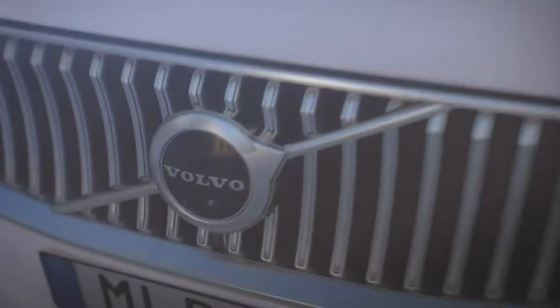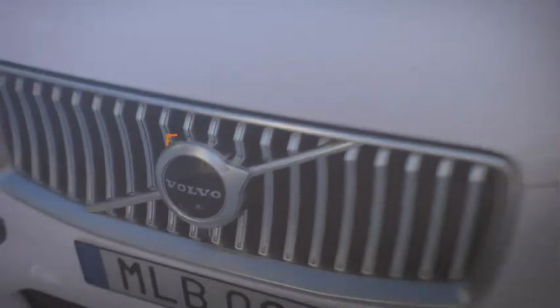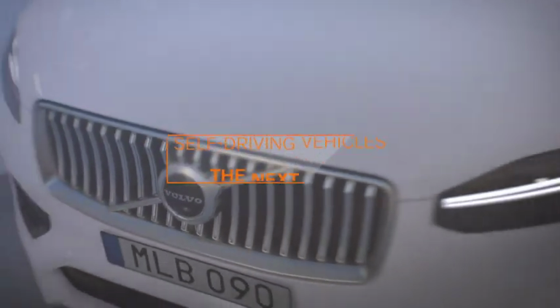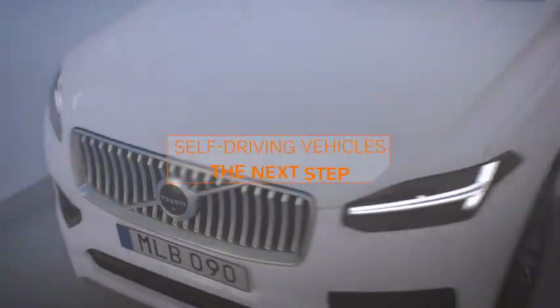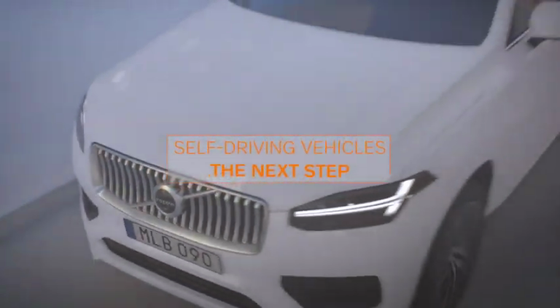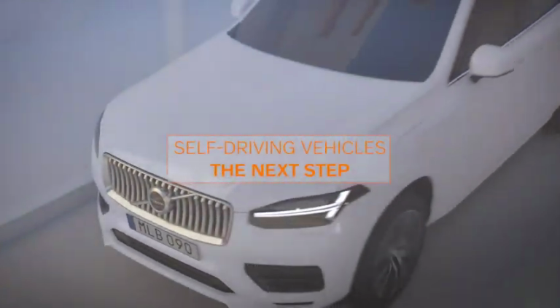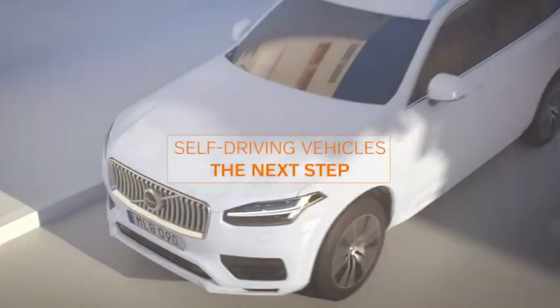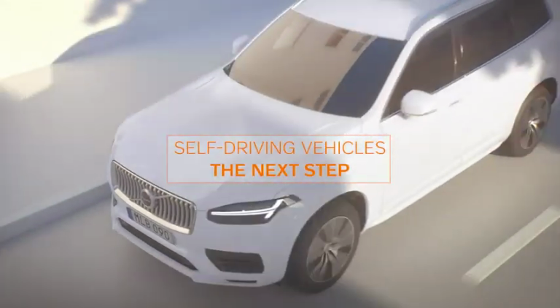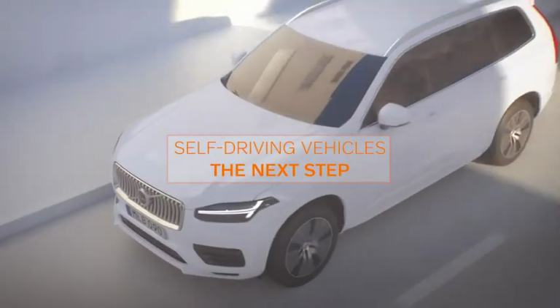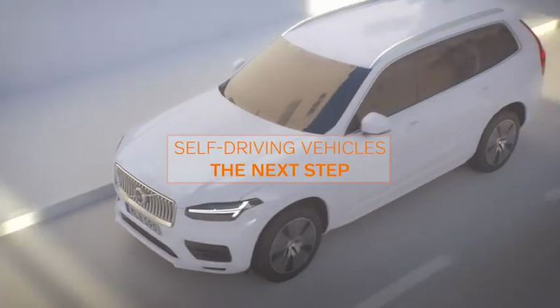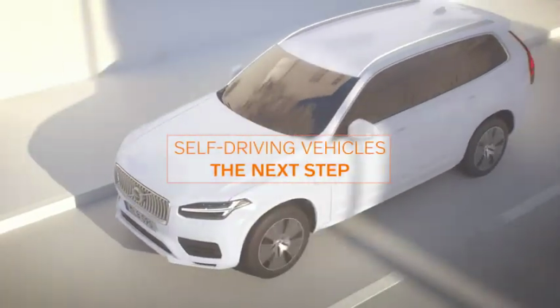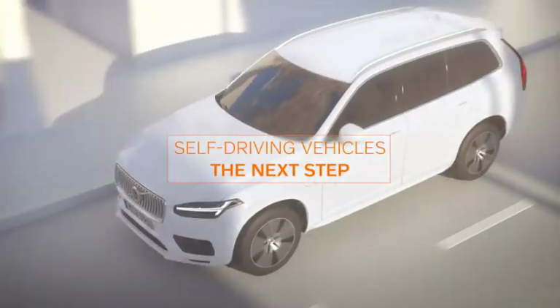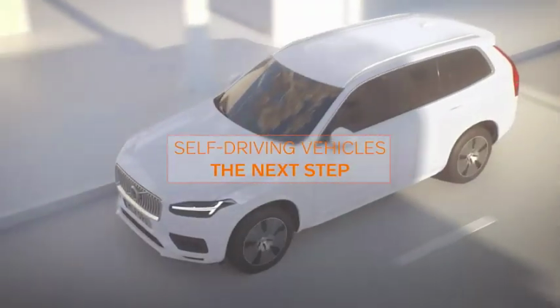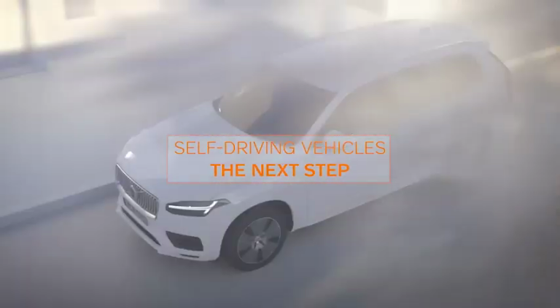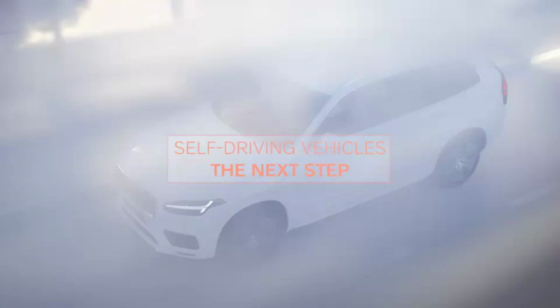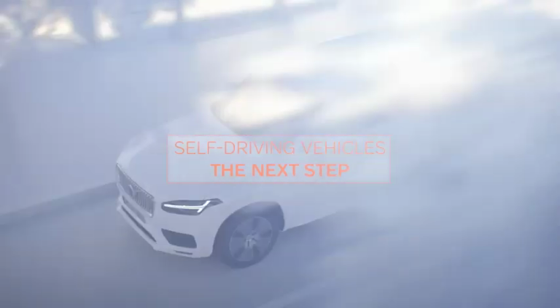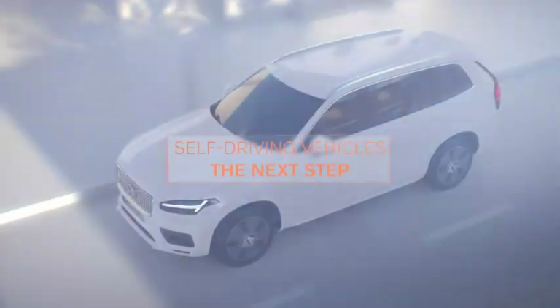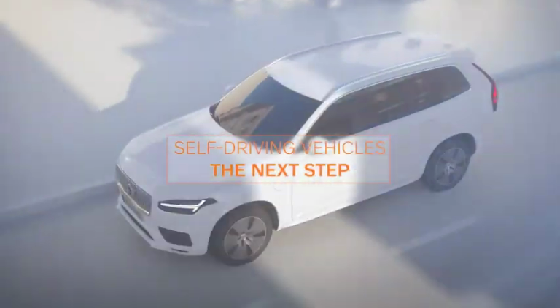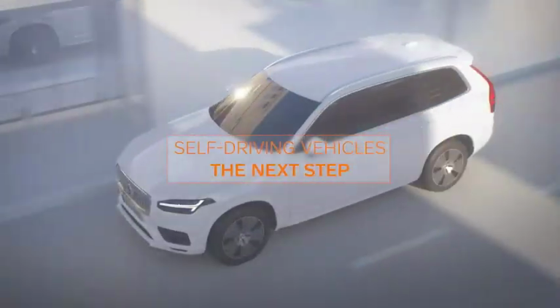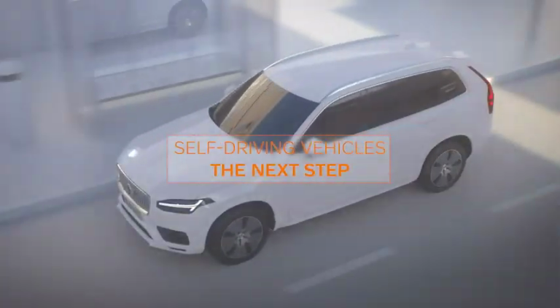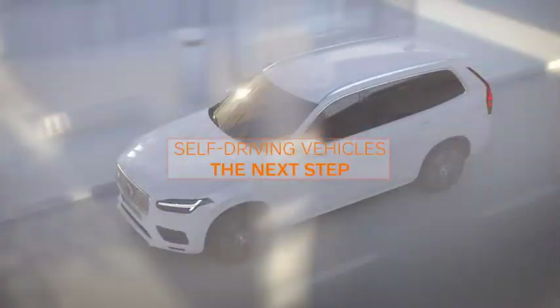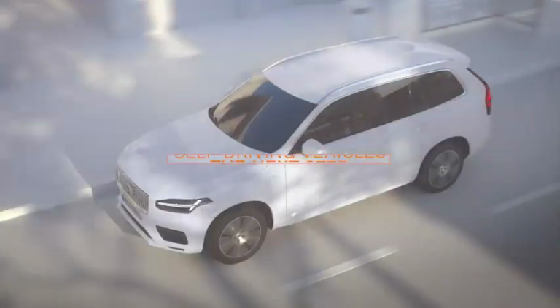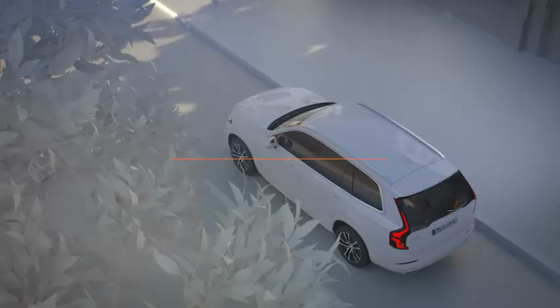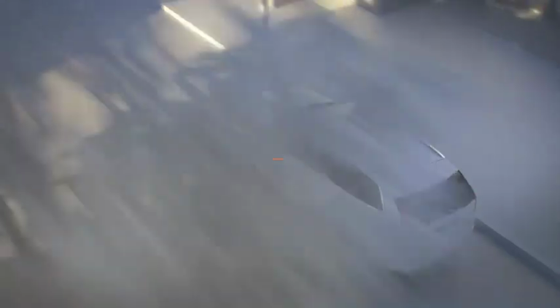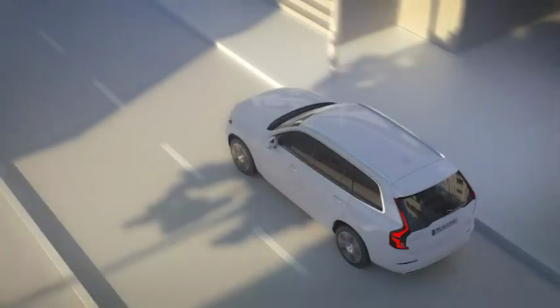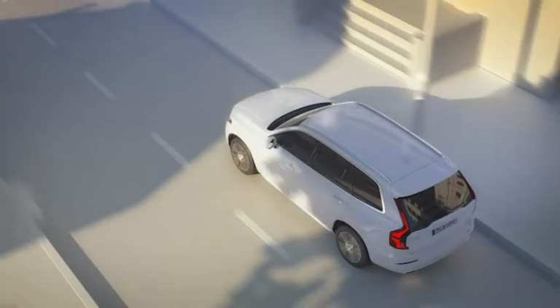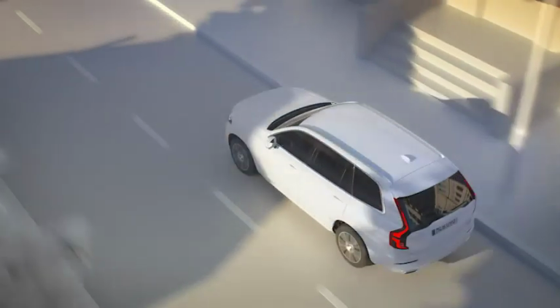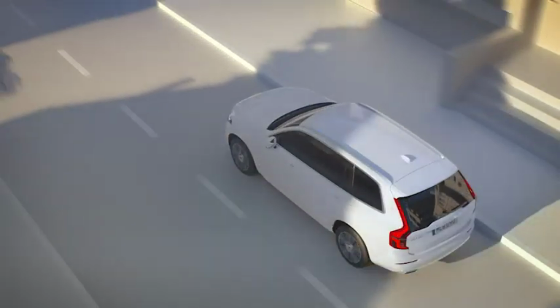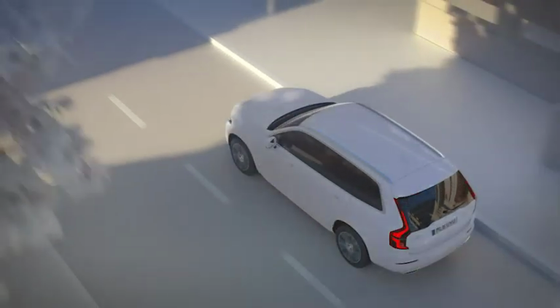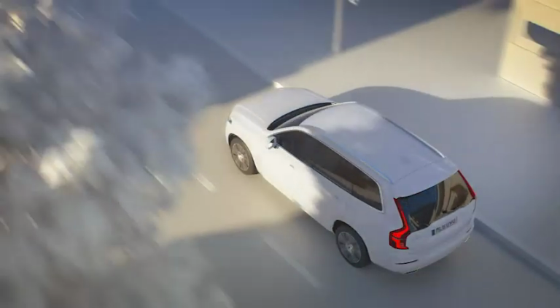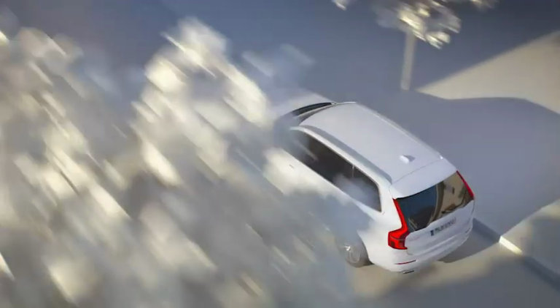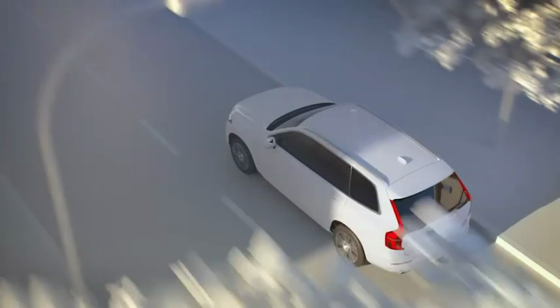Volvo Cars and Uber now present Volvo Cars' first autonomous drive-ready production vehicle, the next step in the strategic collaboration between both companies.